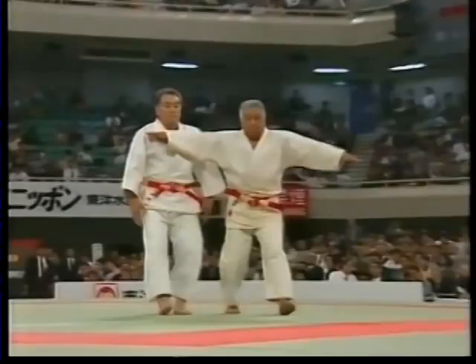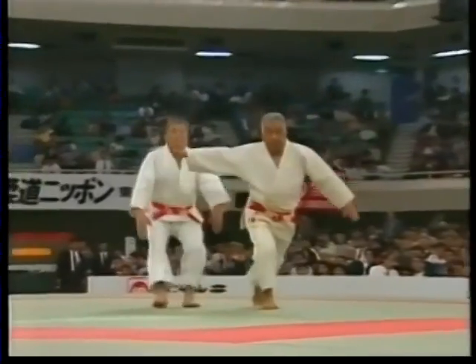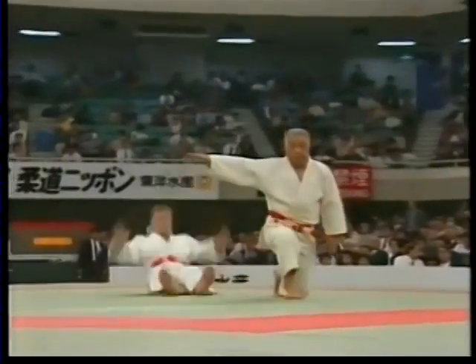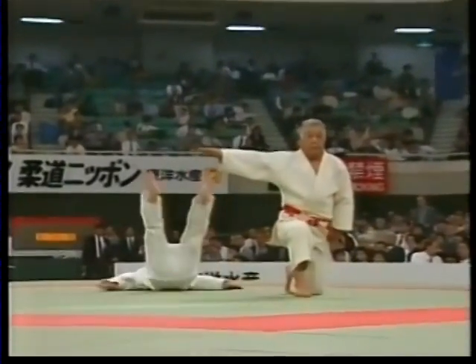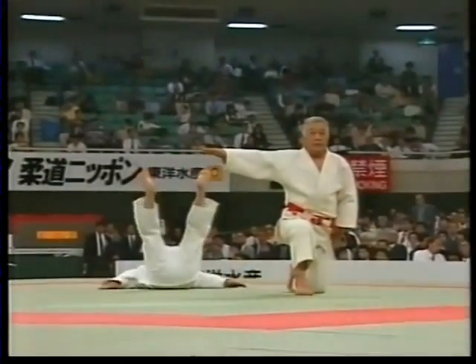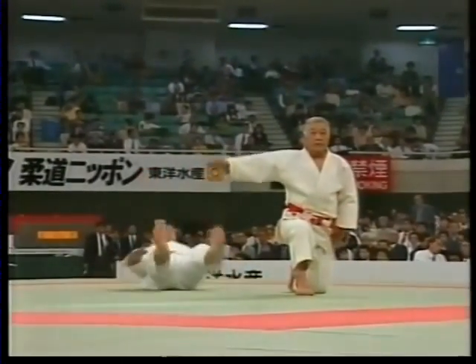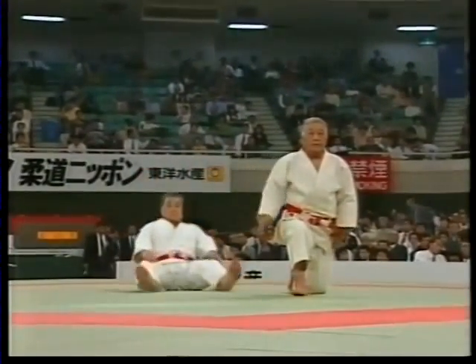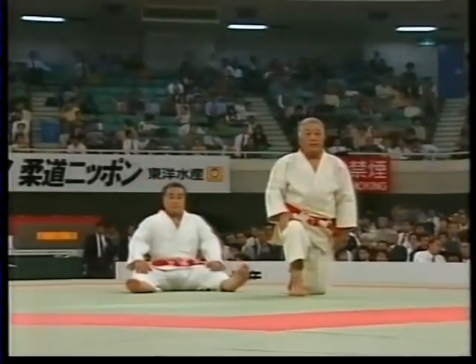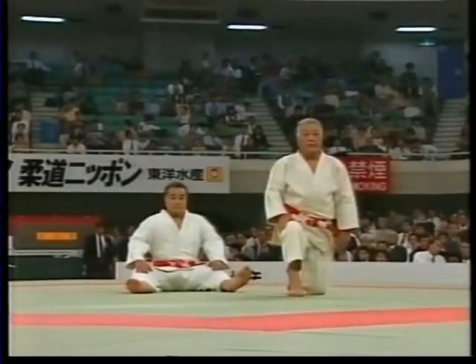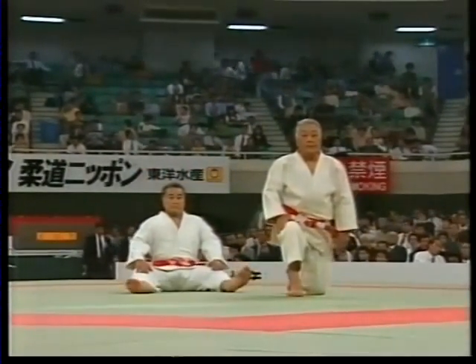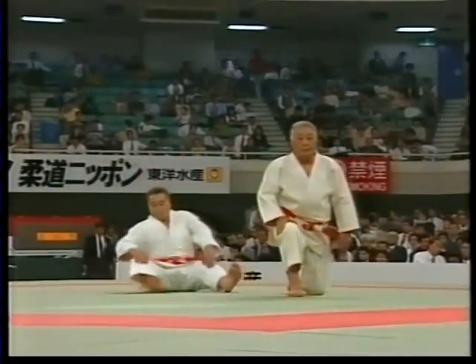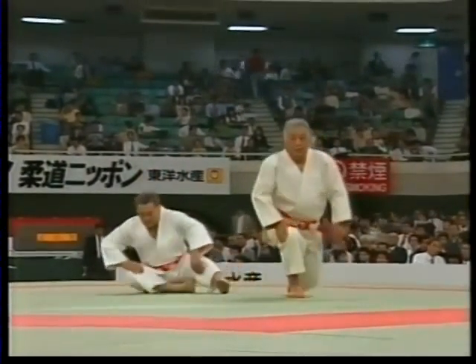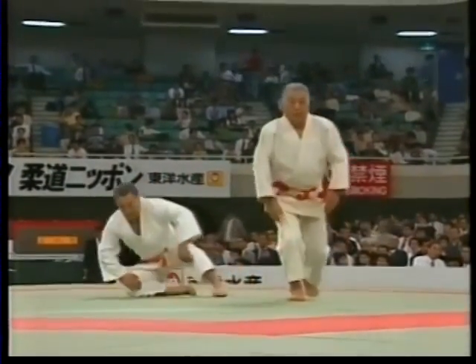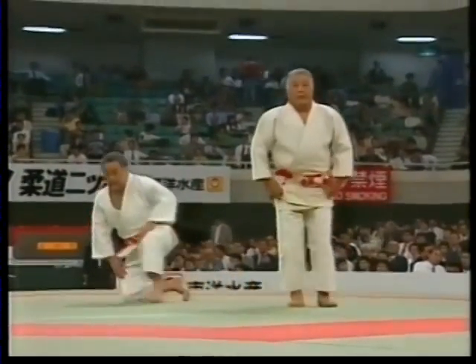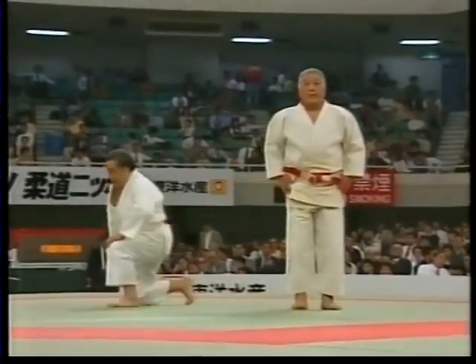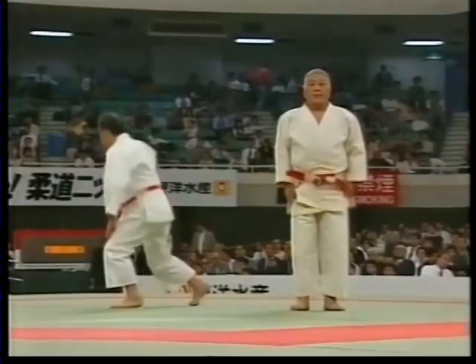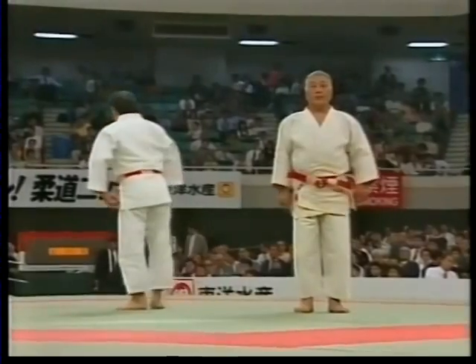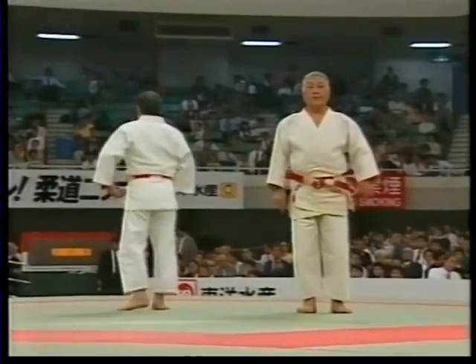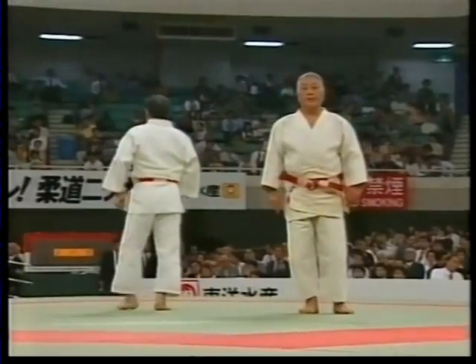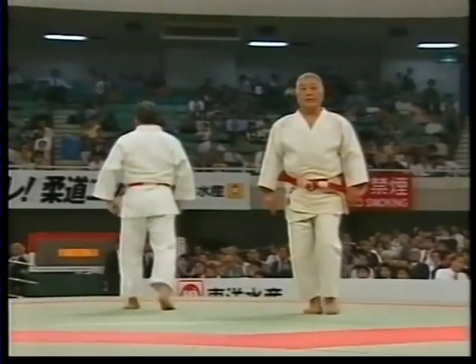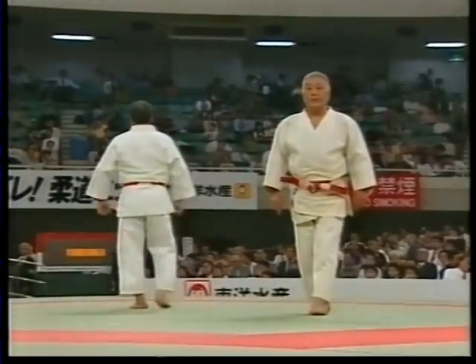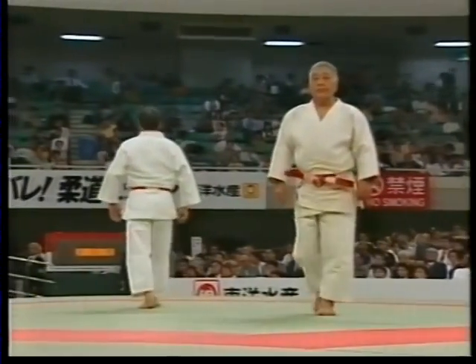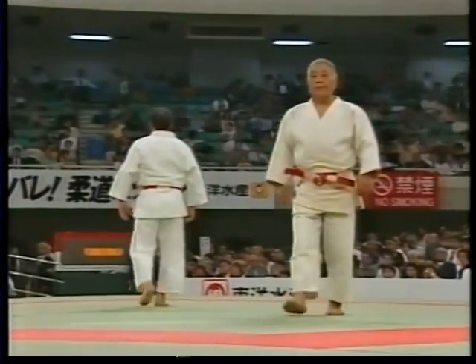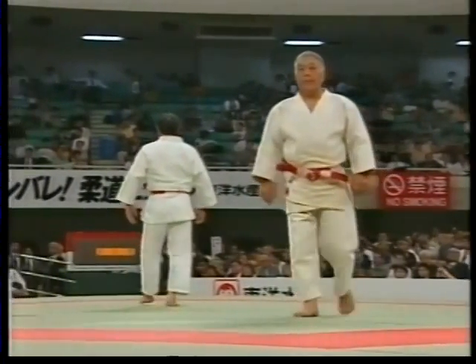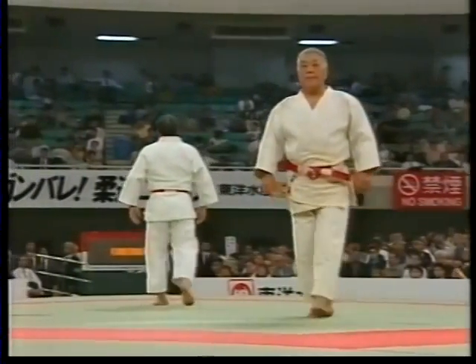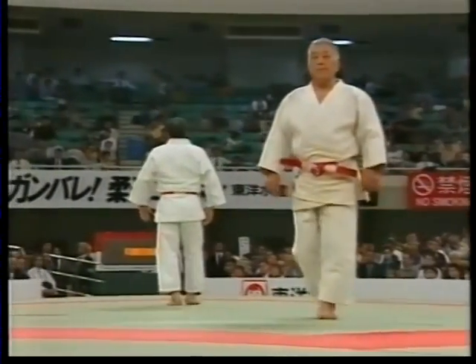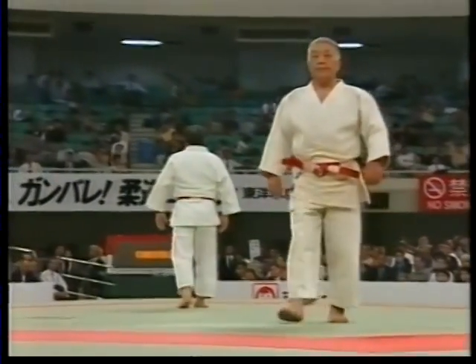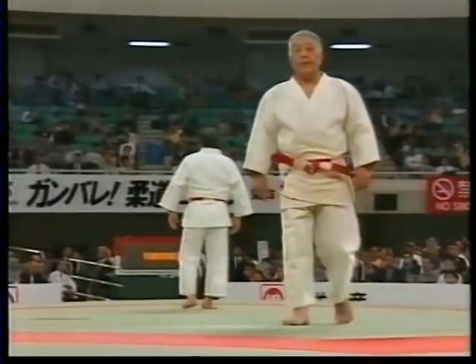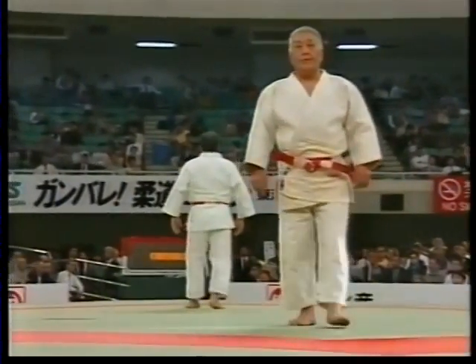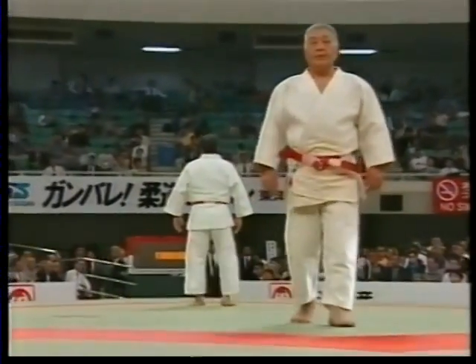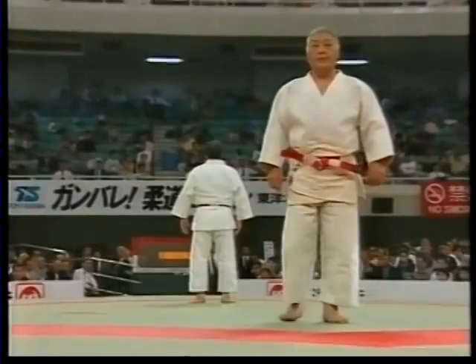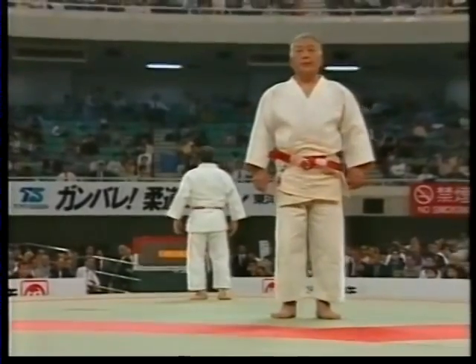Mastering the itsutsu no kata is essential for those who wish to strive for the ultimate goal in judo — that of fostering spiritual and physical strength in order to become a better person.